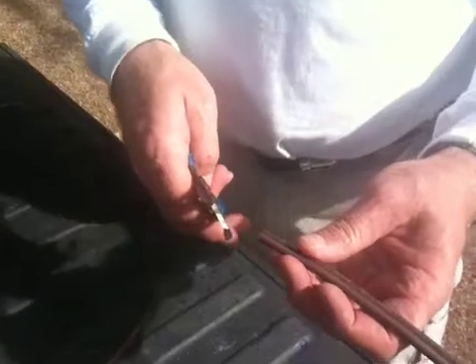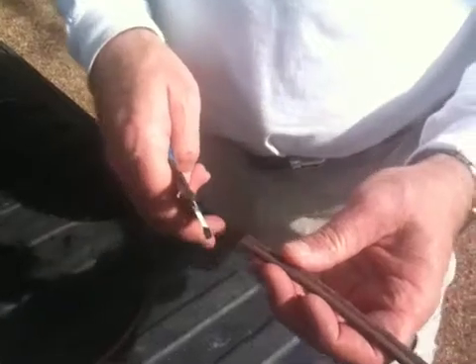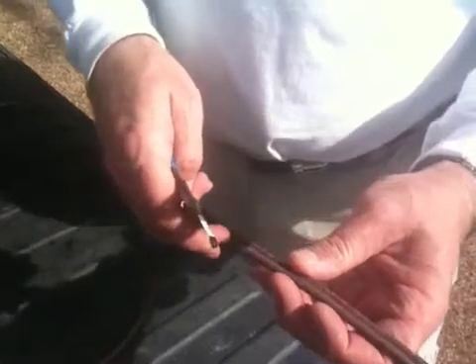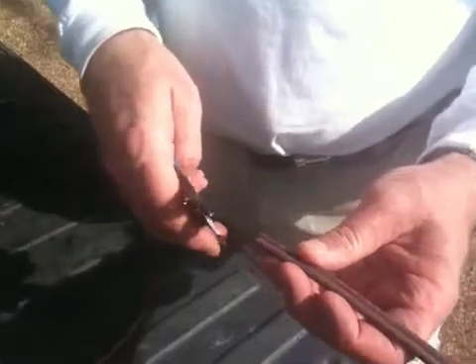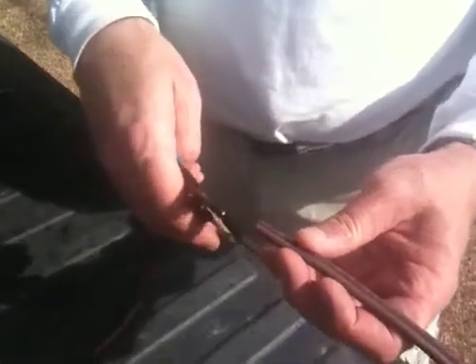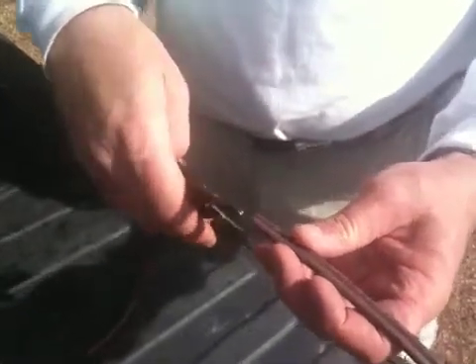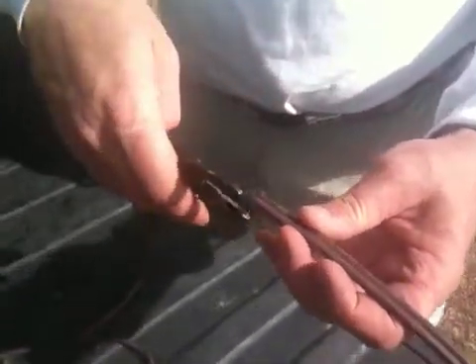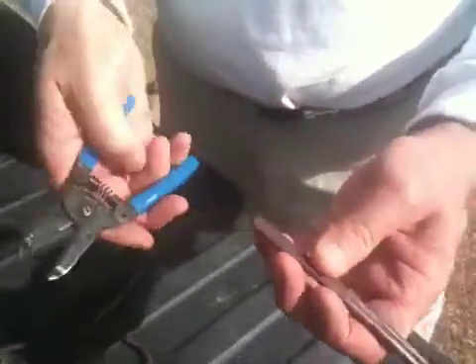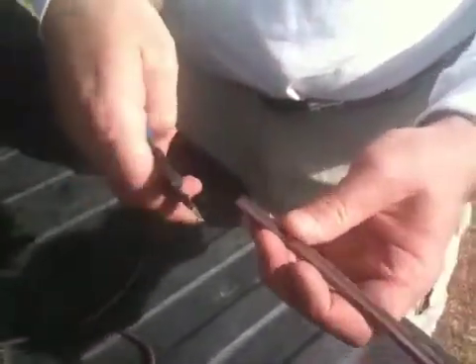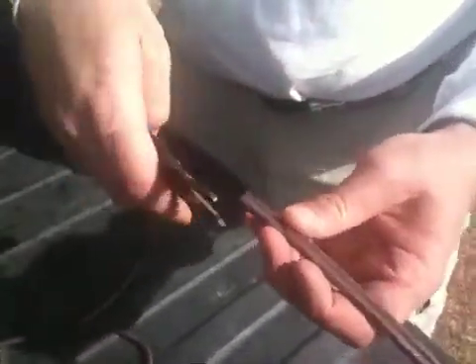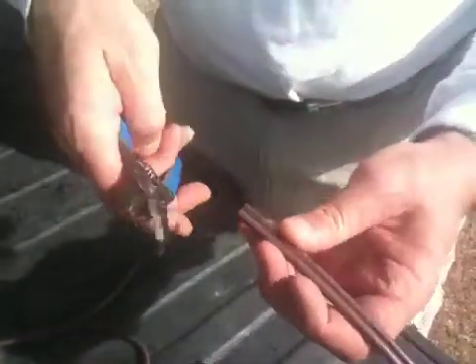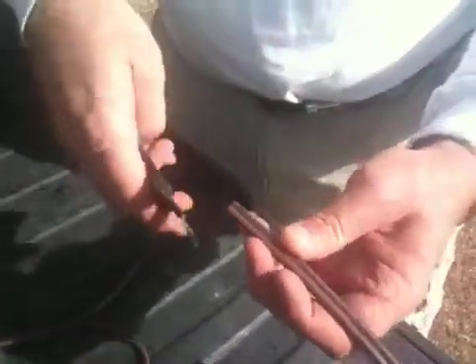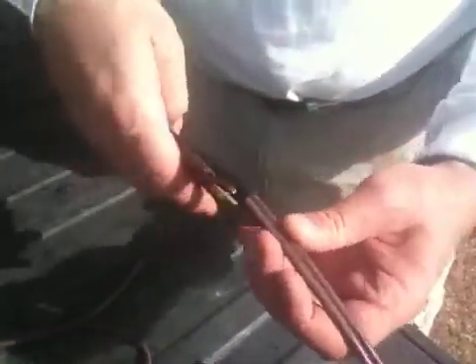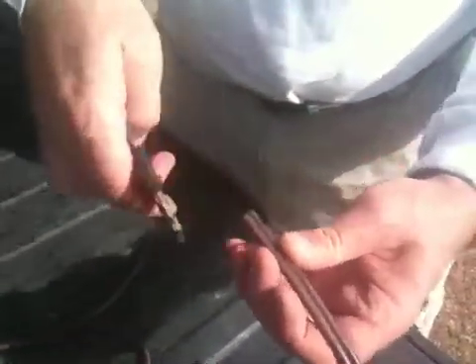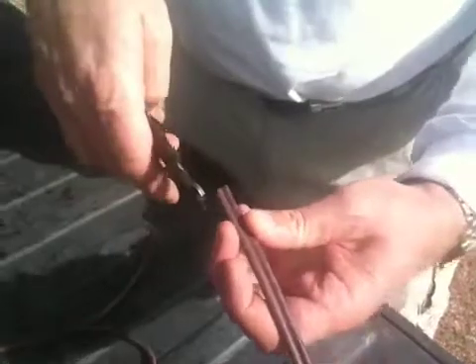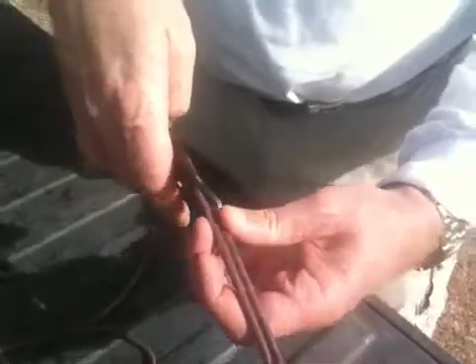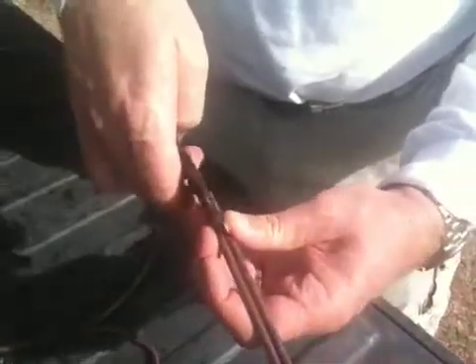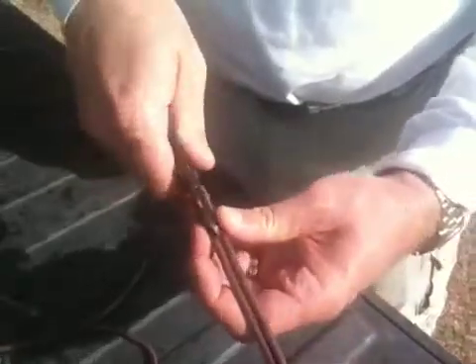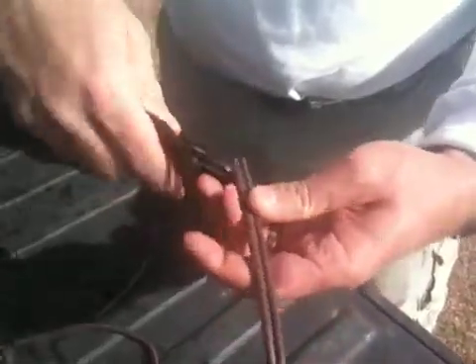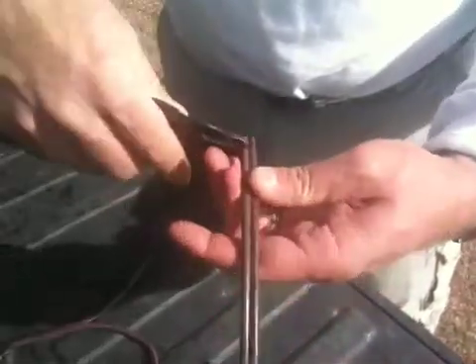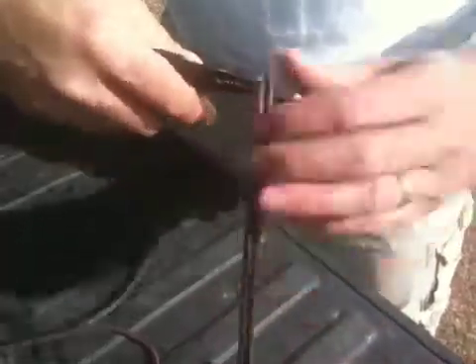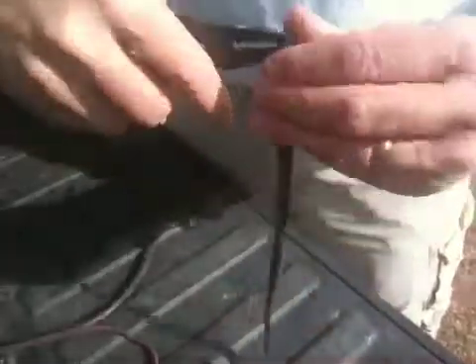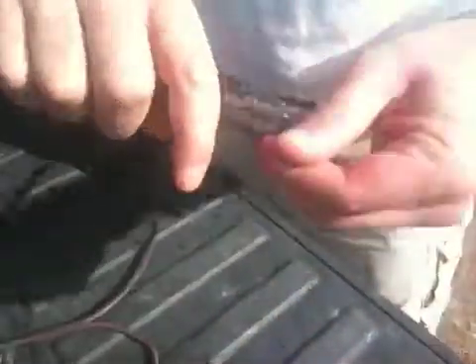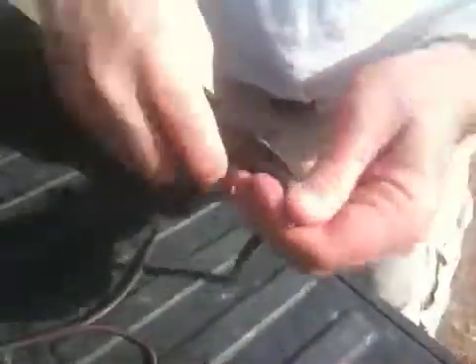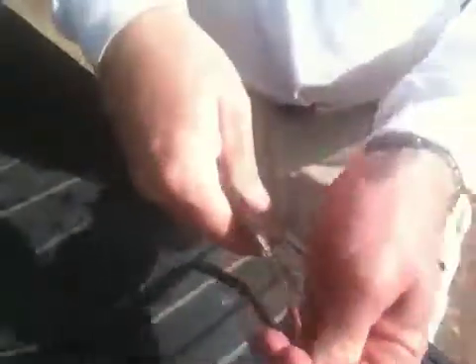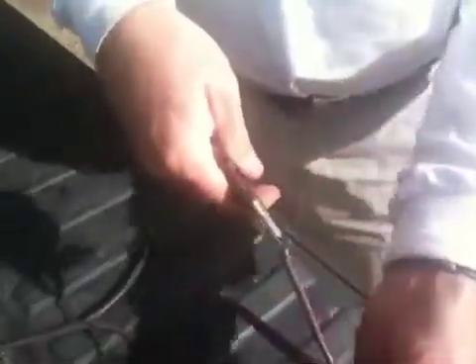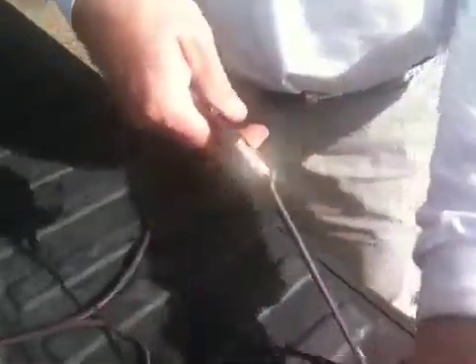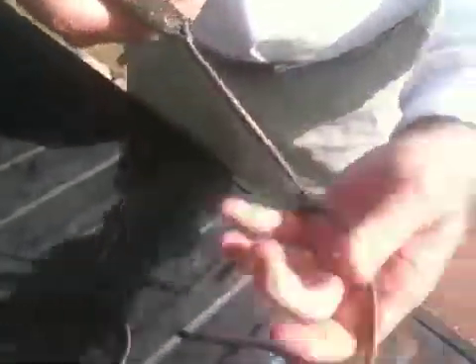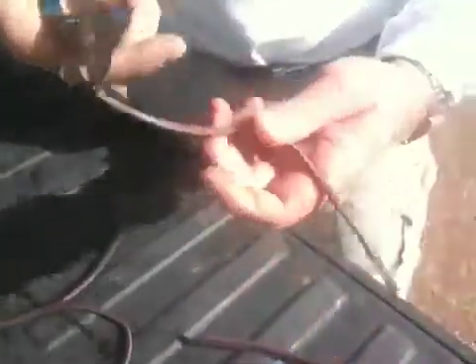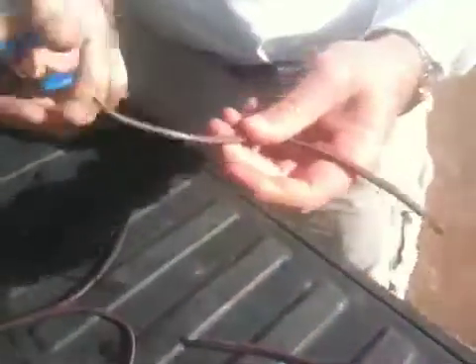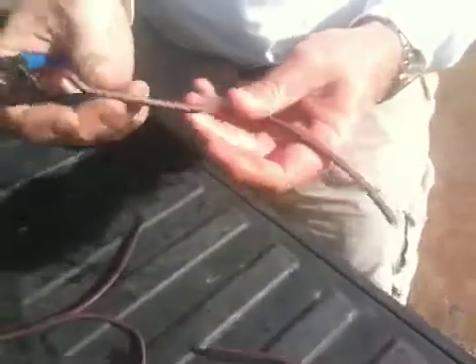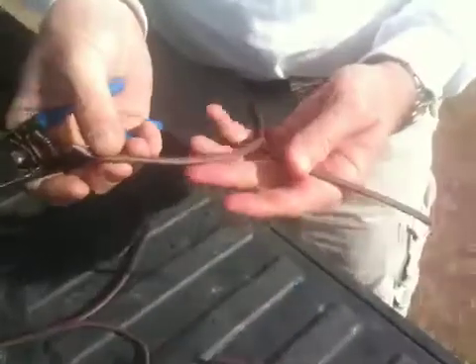How to strip and use the low voltage connectors for Touchstone accent lighting. First, we're going to strip the wire back — half of the low voltage wire — and pull and separate it back about six inches.